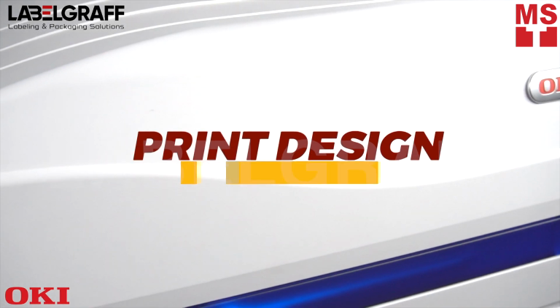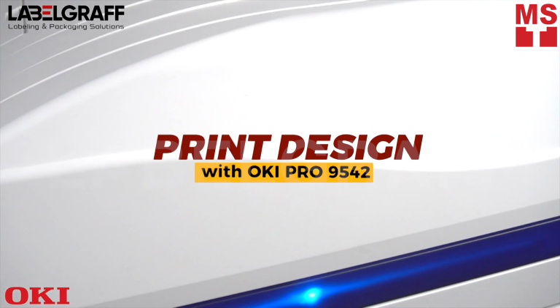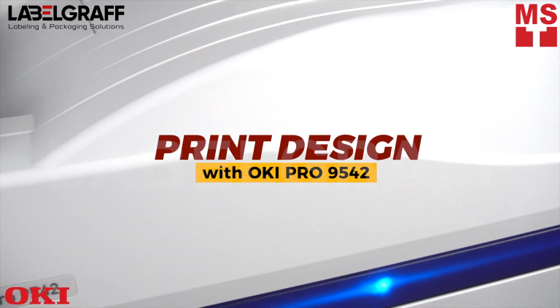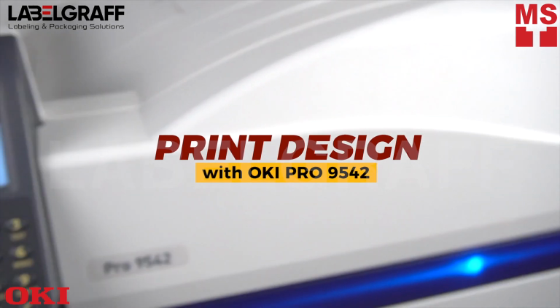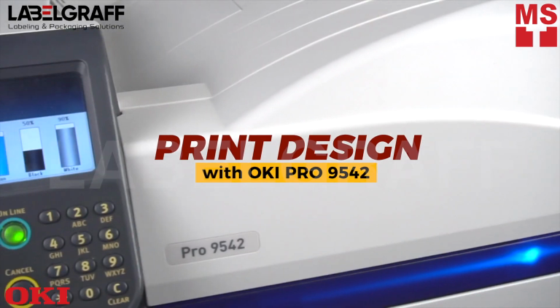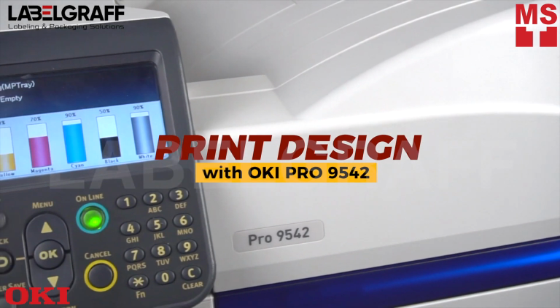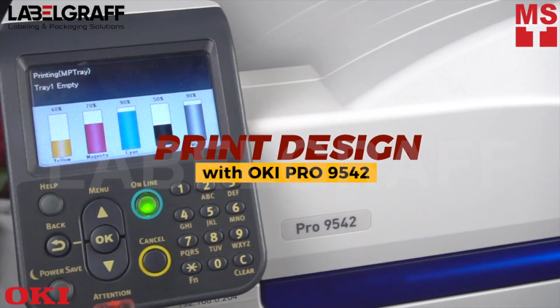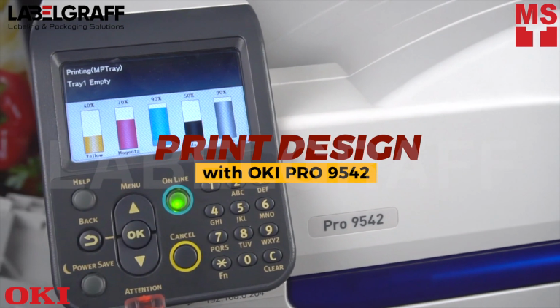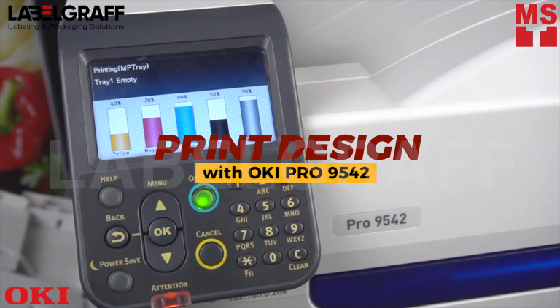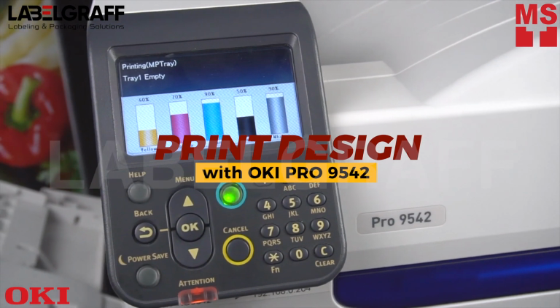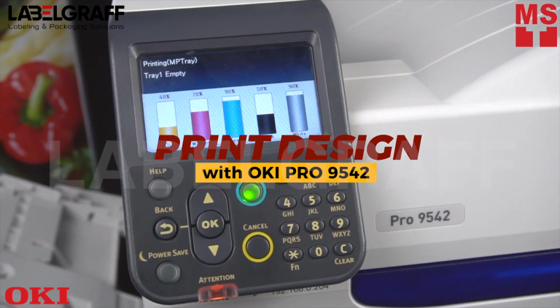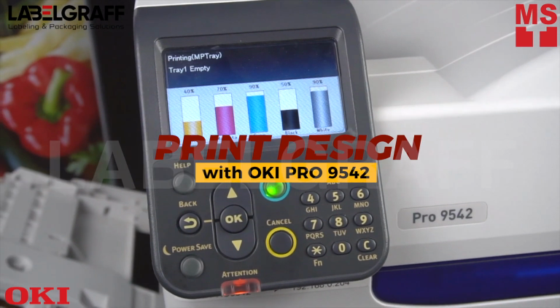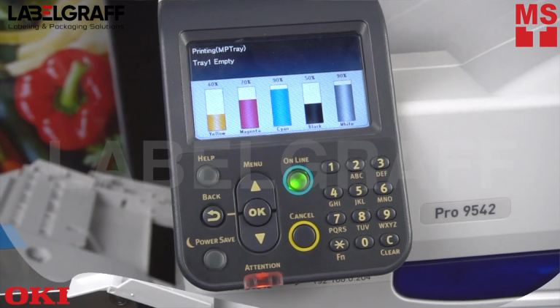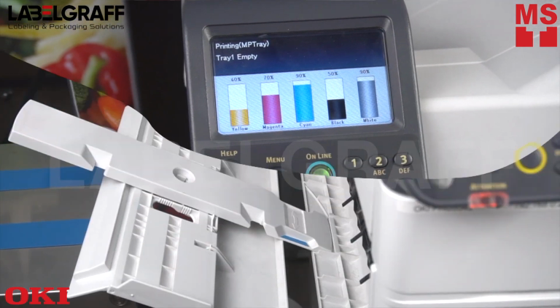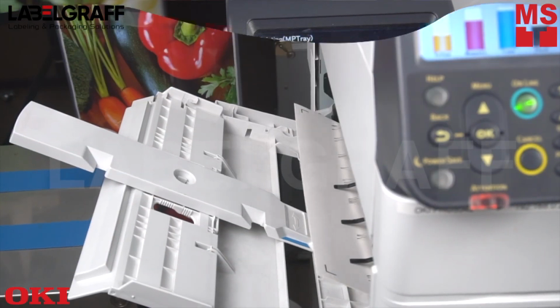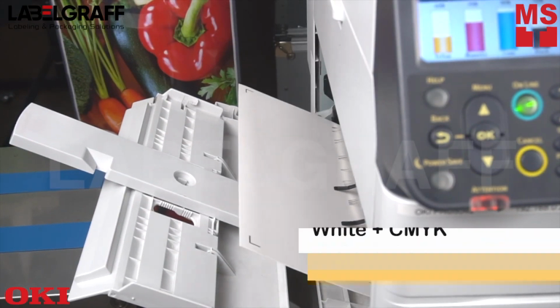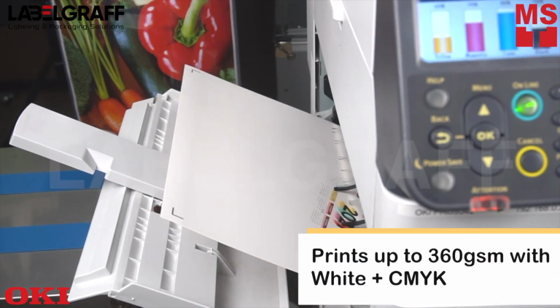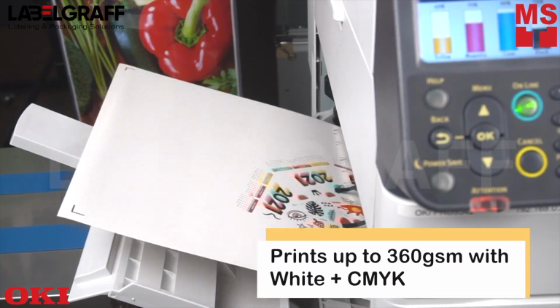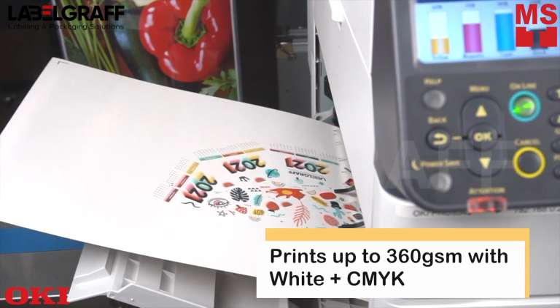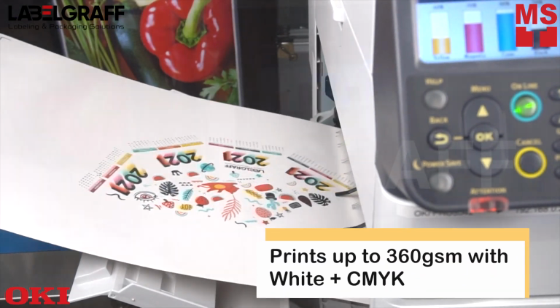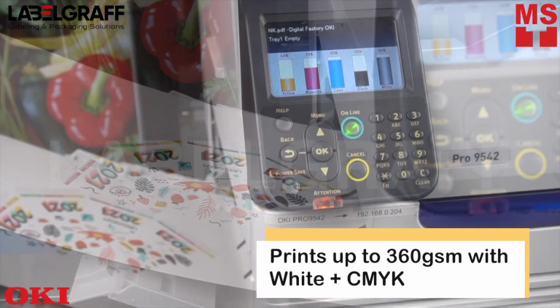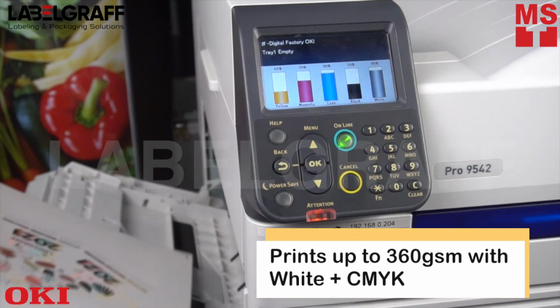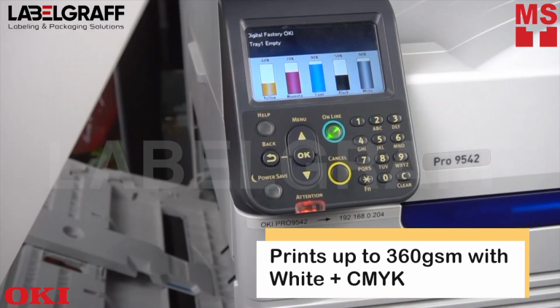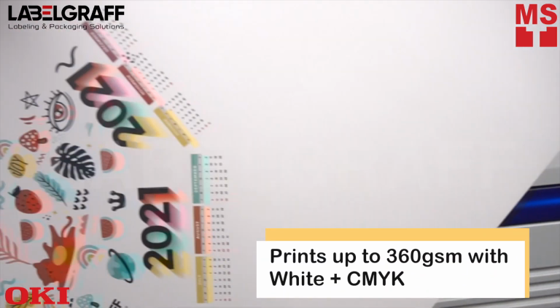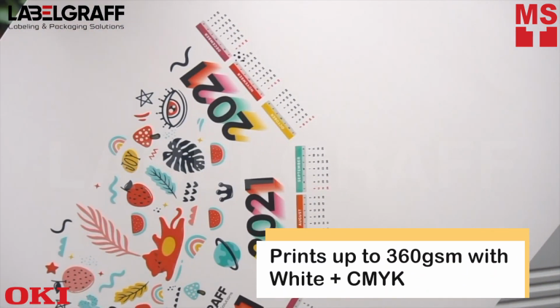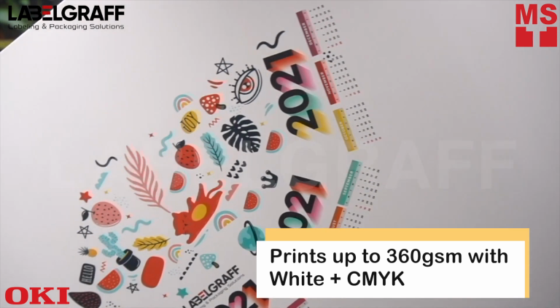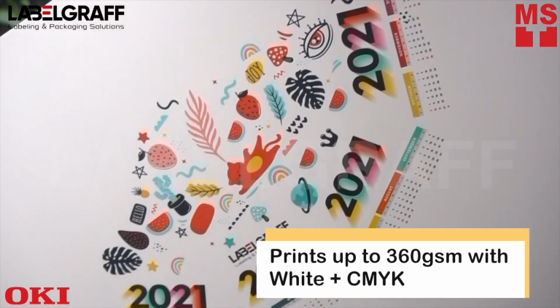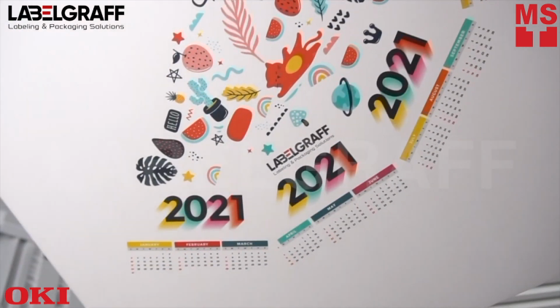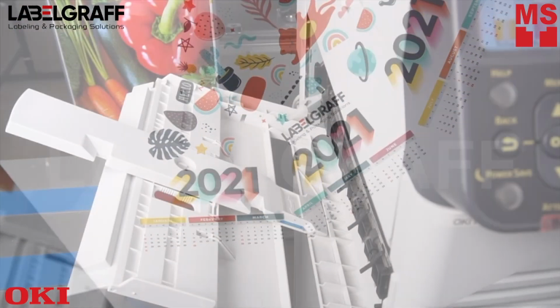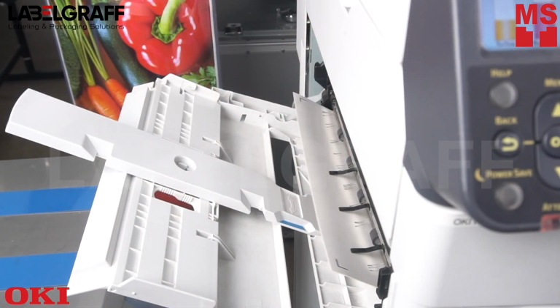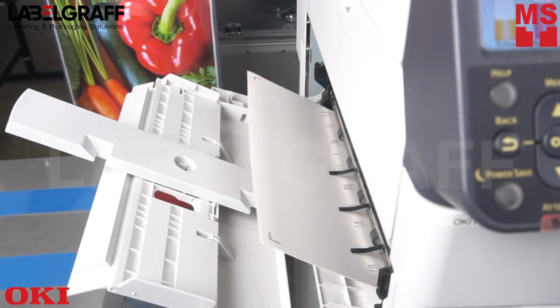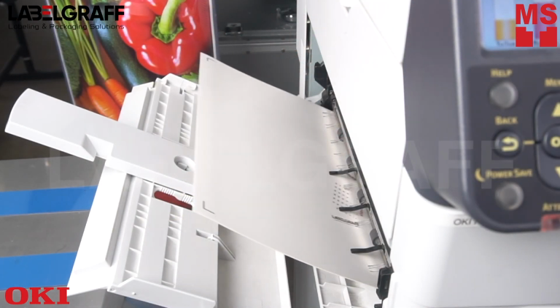Choose any design or photo and print it with the Oki Pro 9542. This printer generates vibrant high-quality output on a variety of light, dark, and transparent media using CMYK plus white toner under single-pass printing.